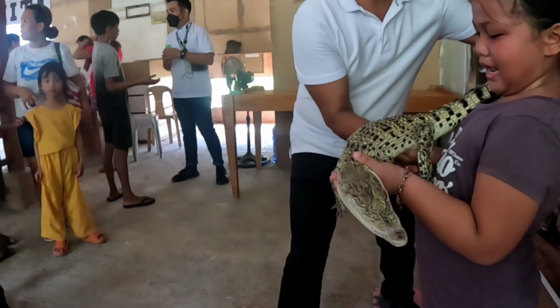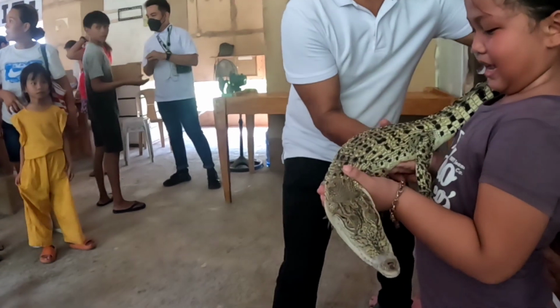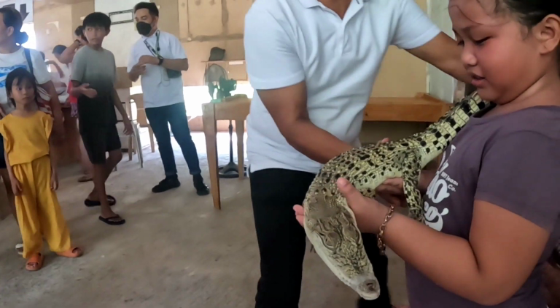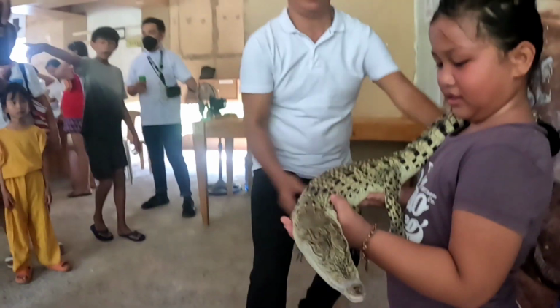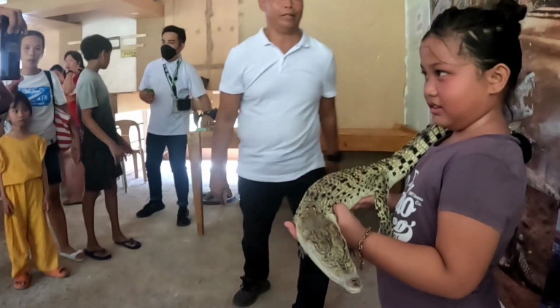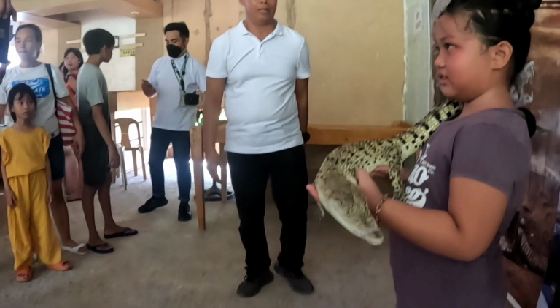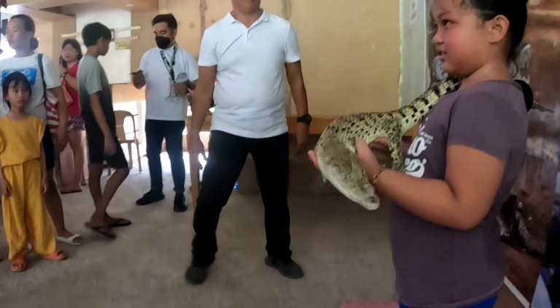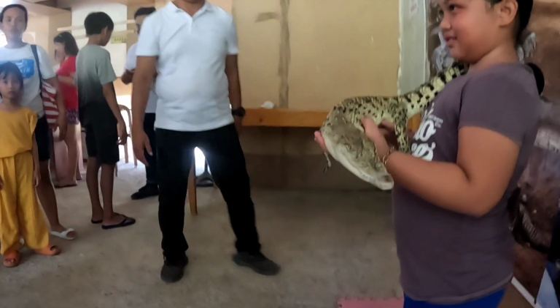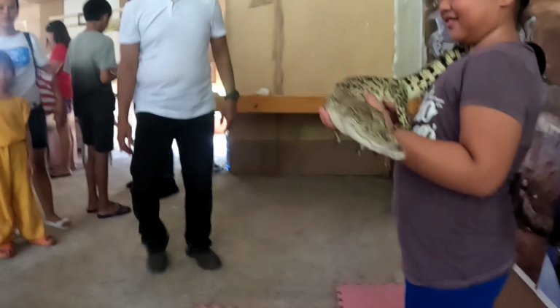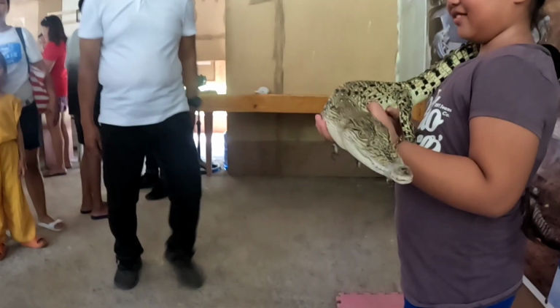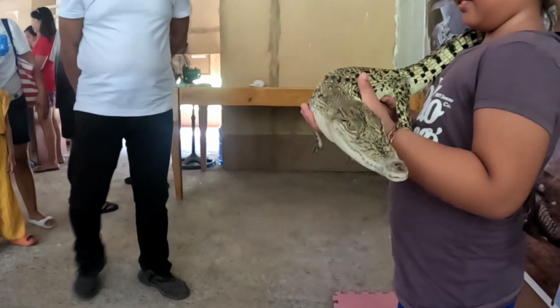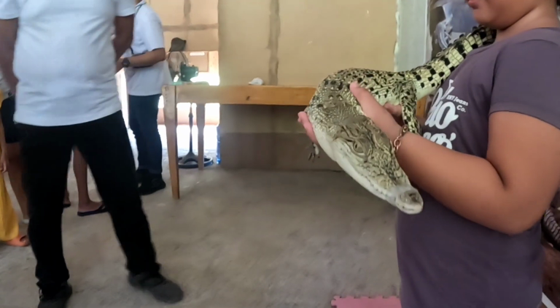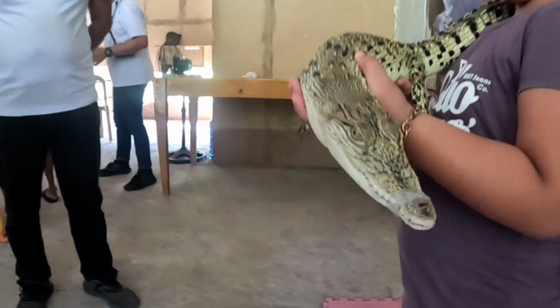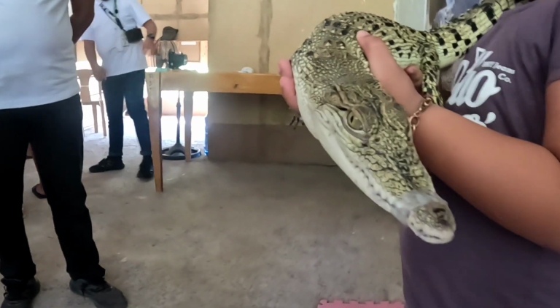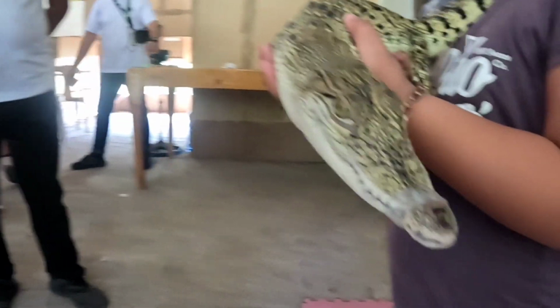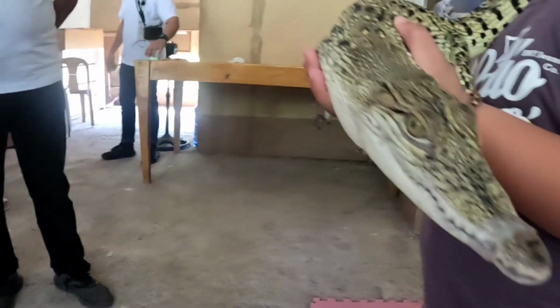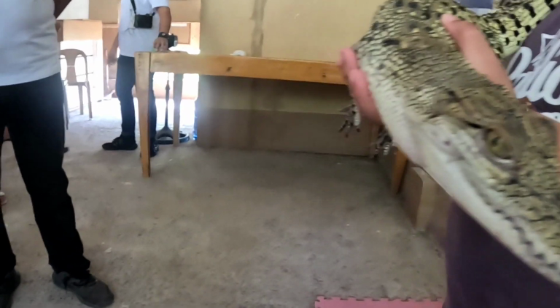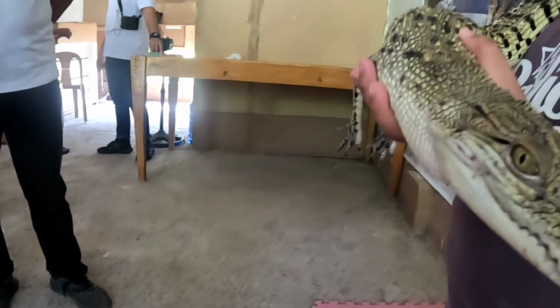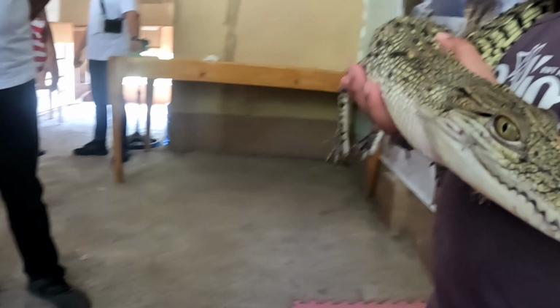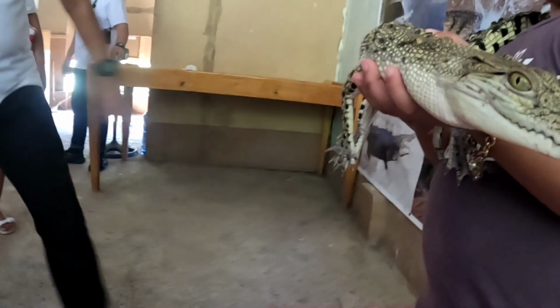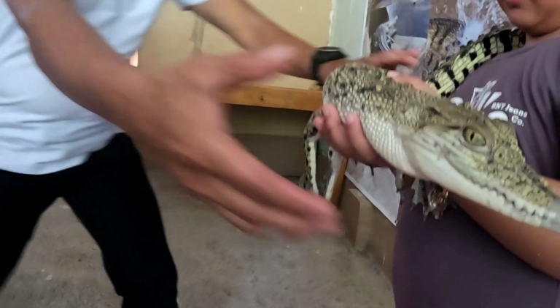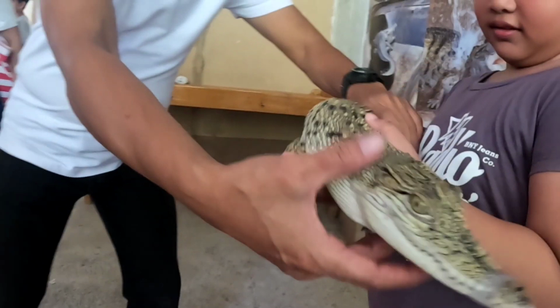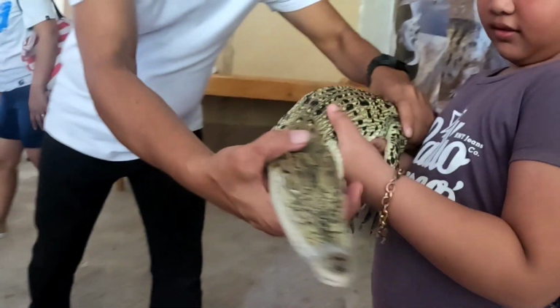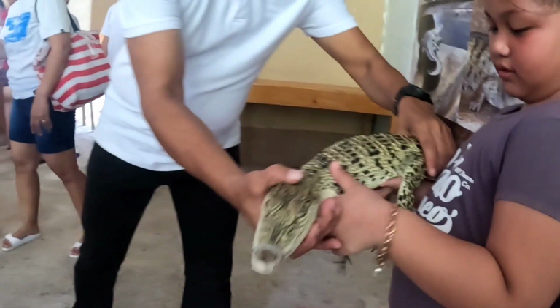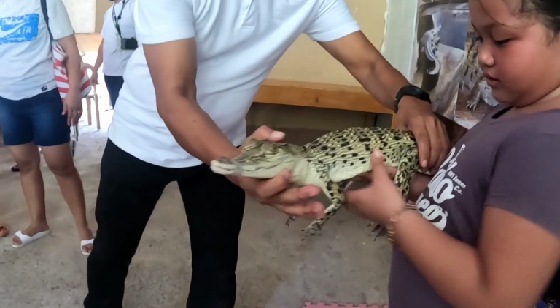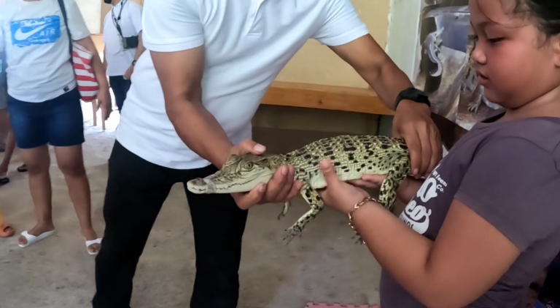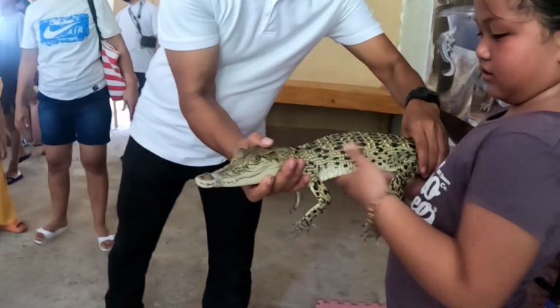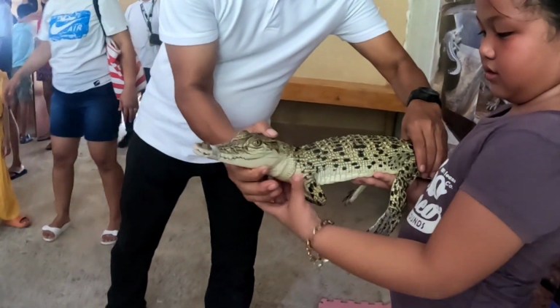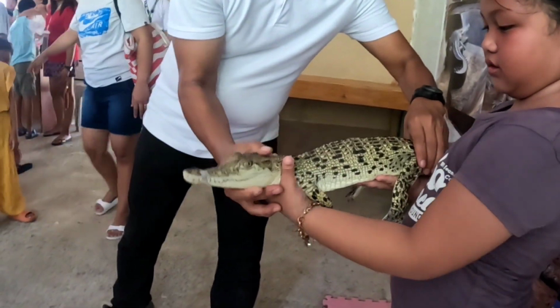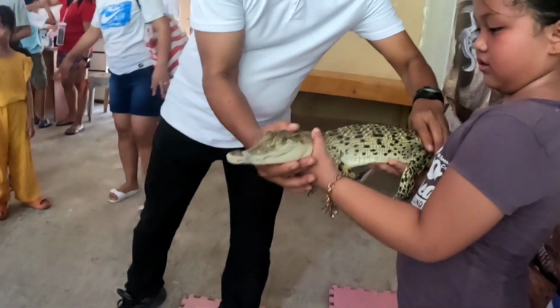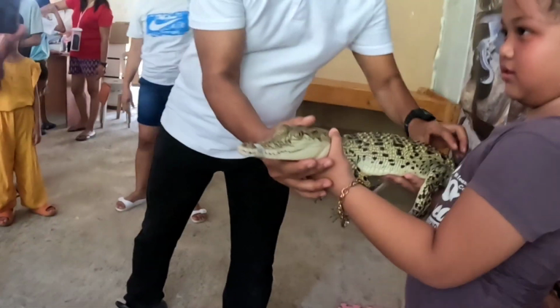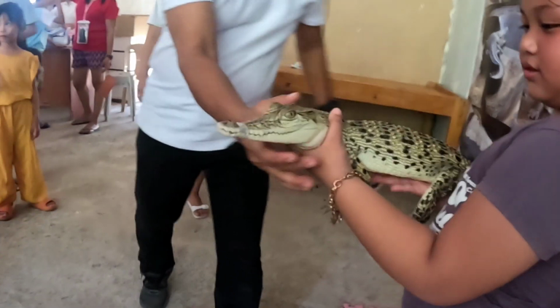We then proceeded to the next station where tourists can take photos with the baby crocs. The fee for a photo op with baby crocodiles was 30 pesos, up to 35 pesos only, during our time of visit.